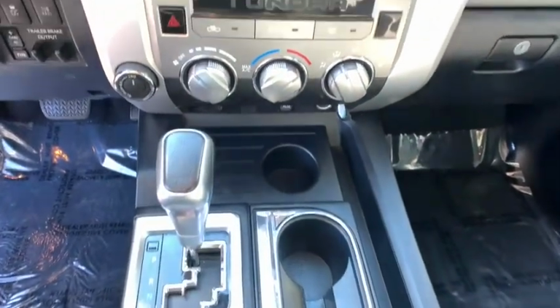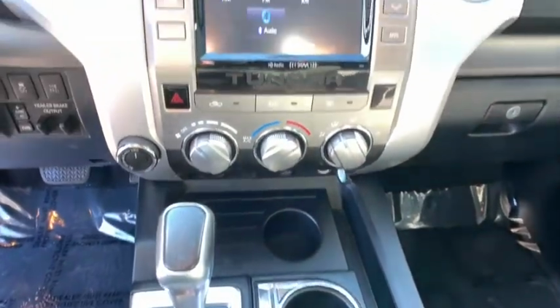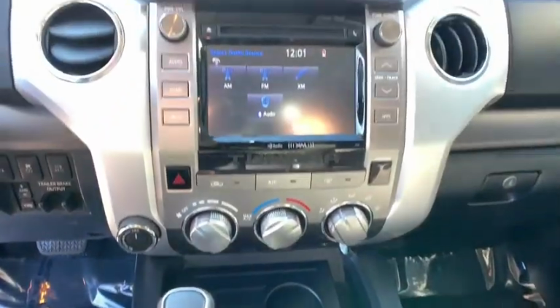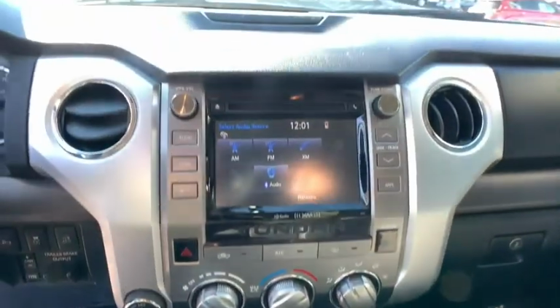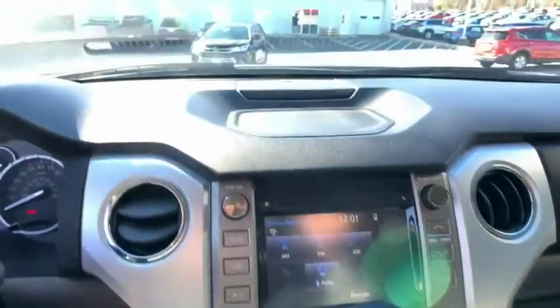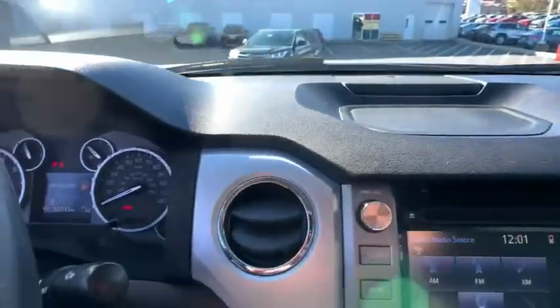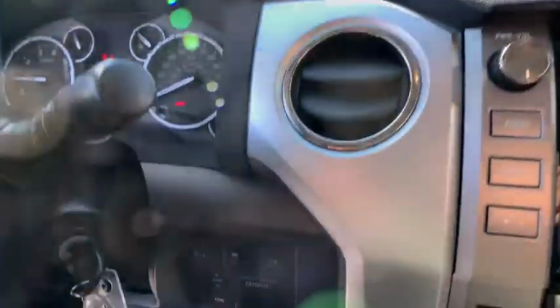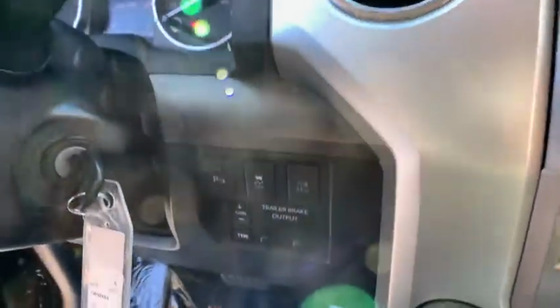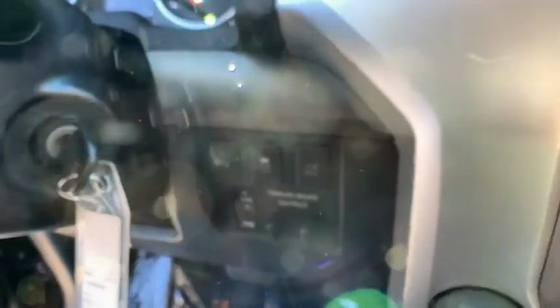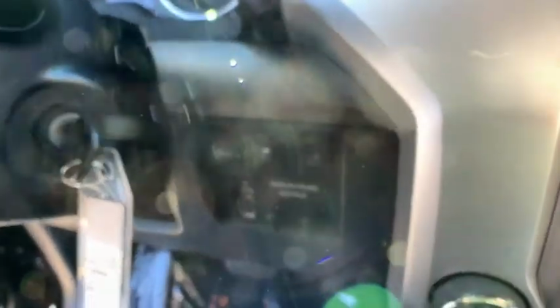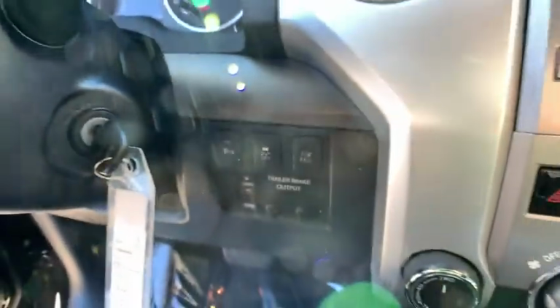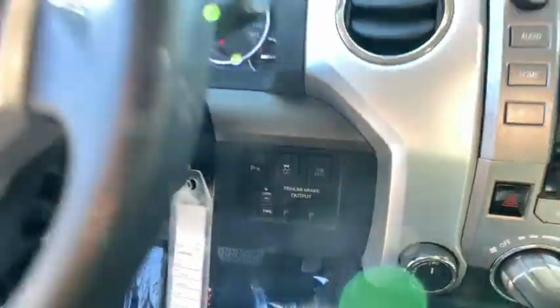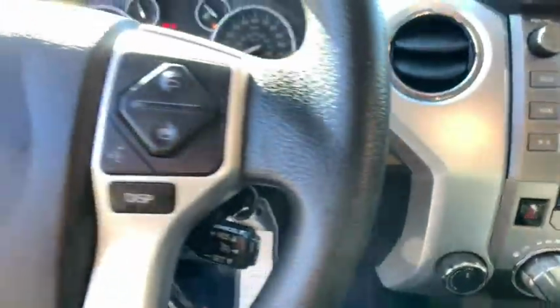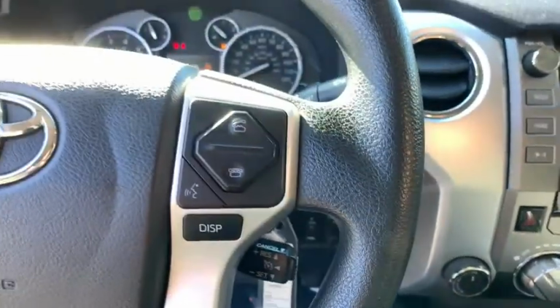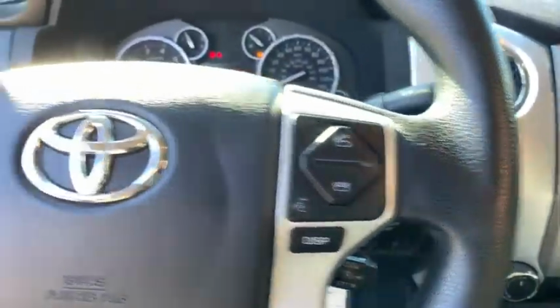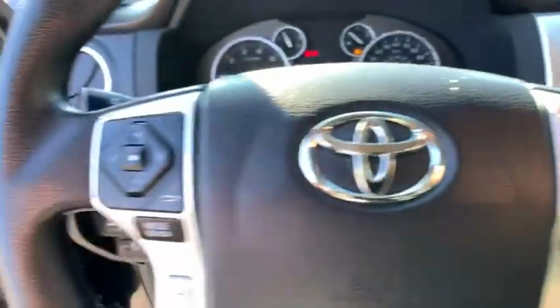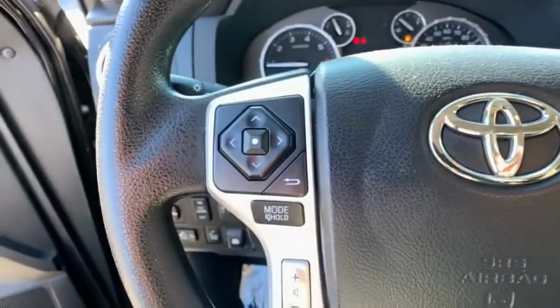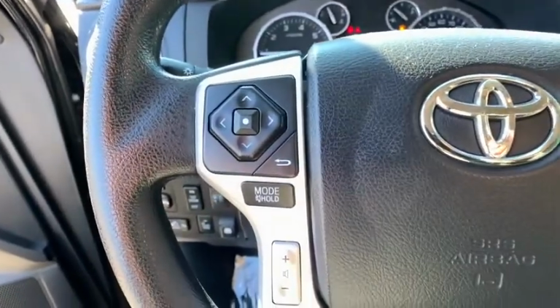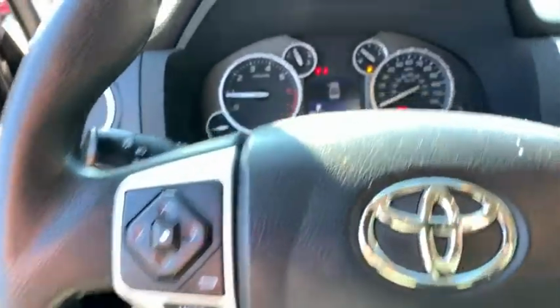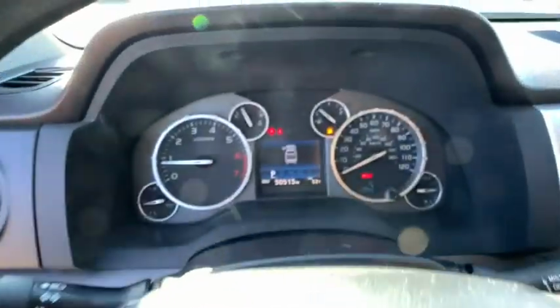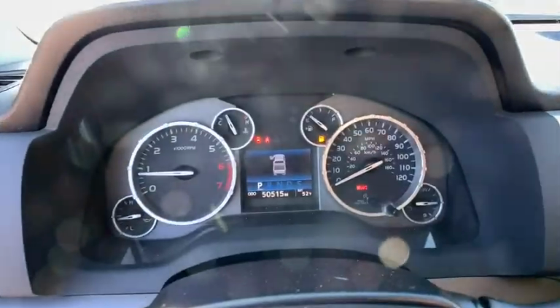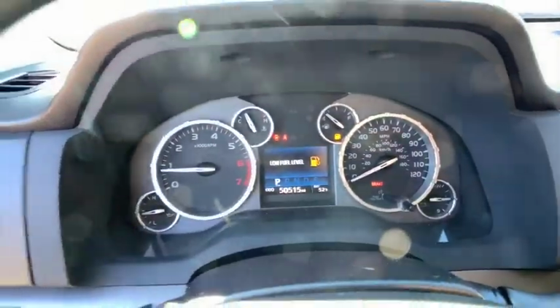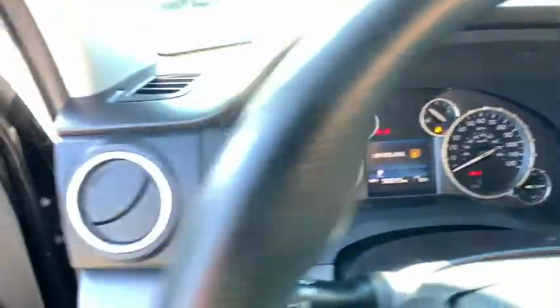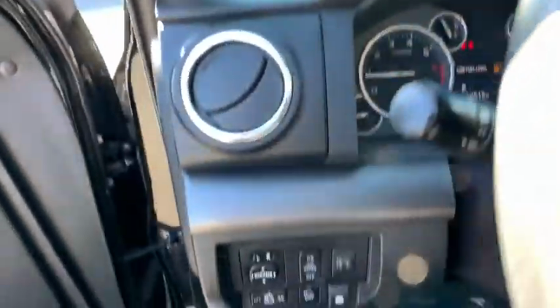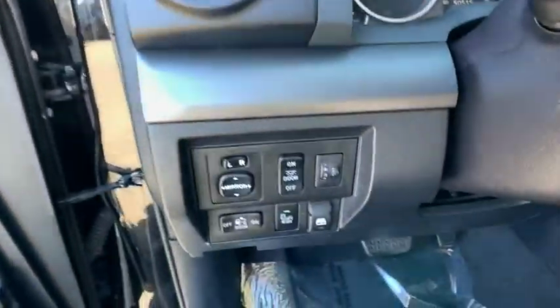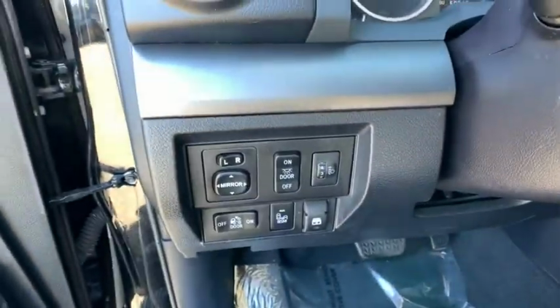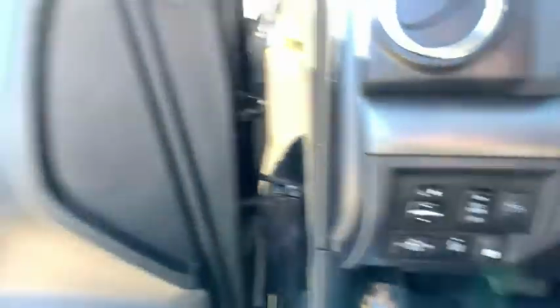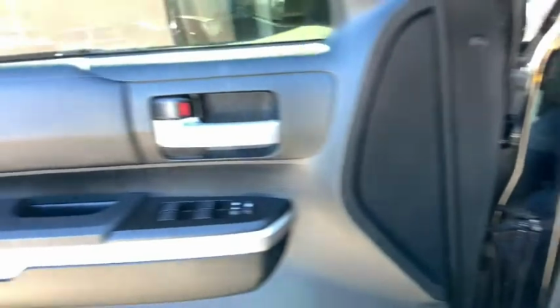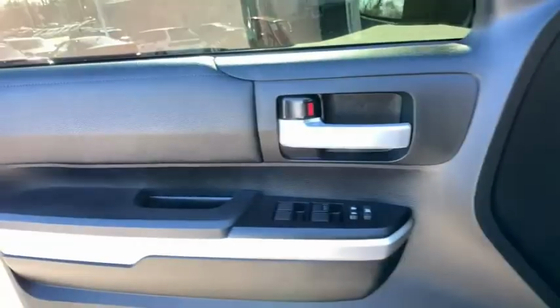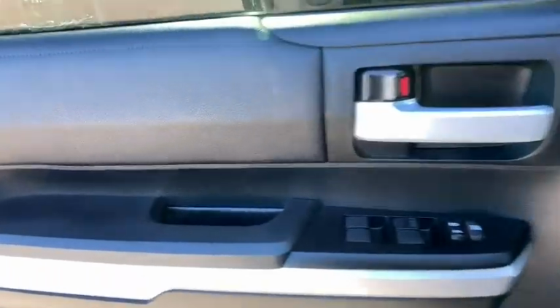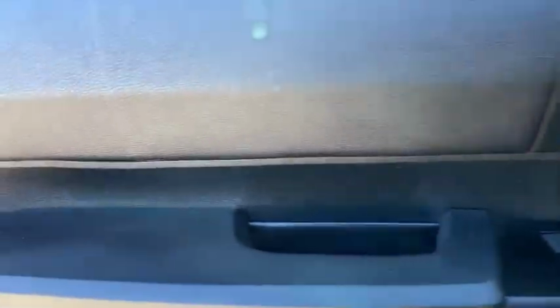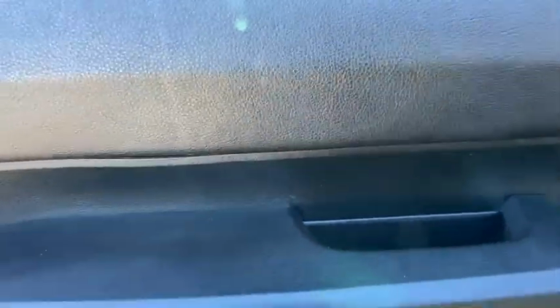Keyless entry, backup camera, stability control, tow hitch, anti-lock braking system, traction control, Bluetooth, power steering, adjustable steering wheel, cruise control, four-wheel drive, four-wheel disc brakes.